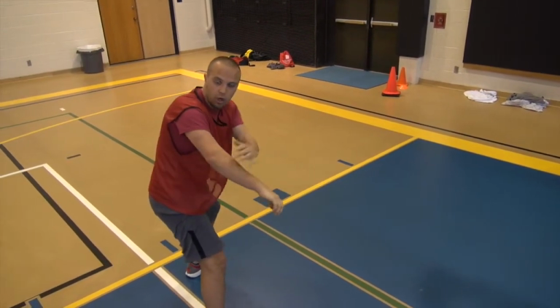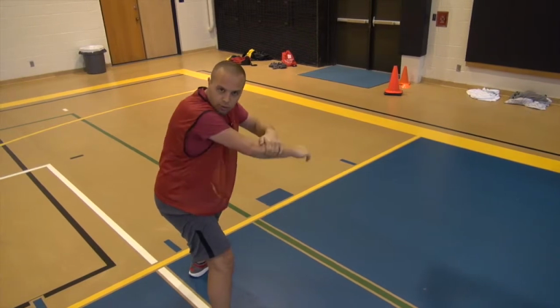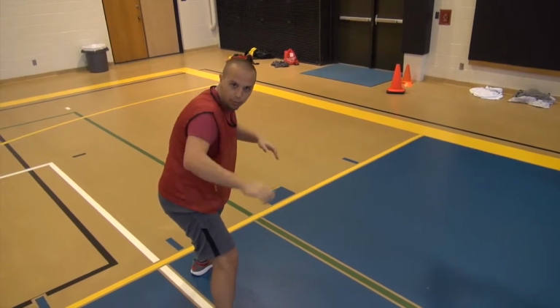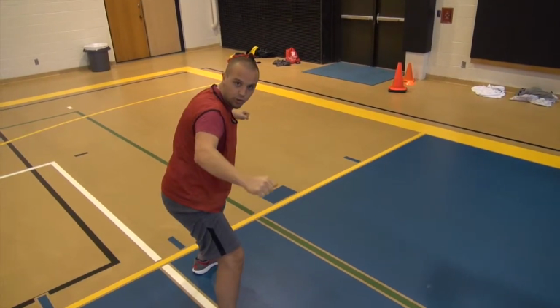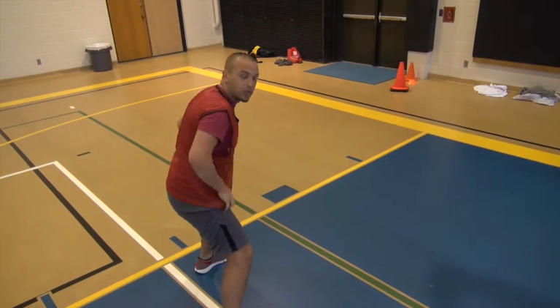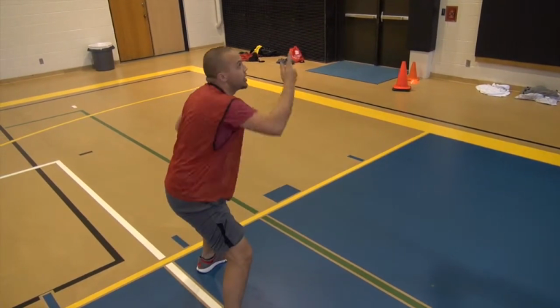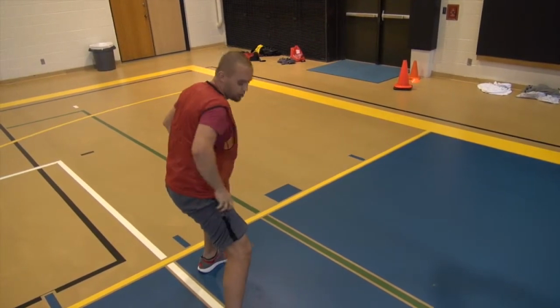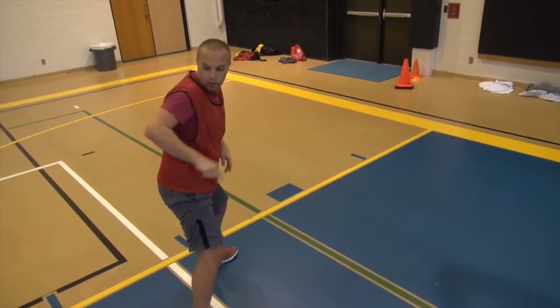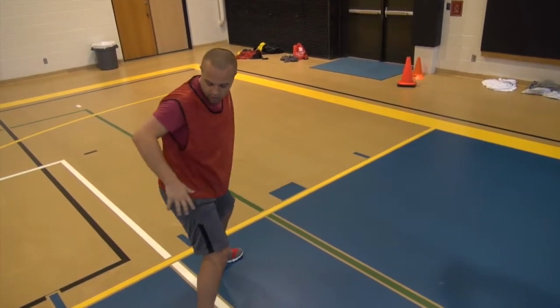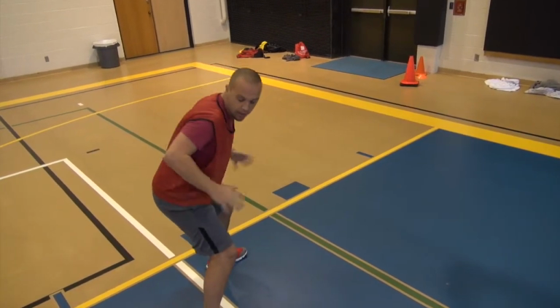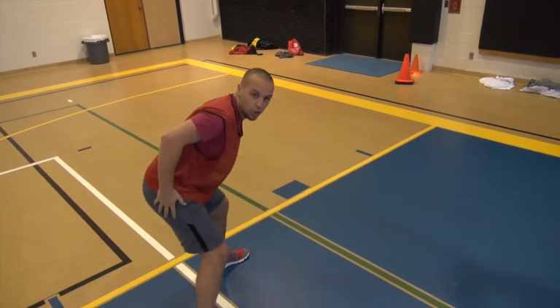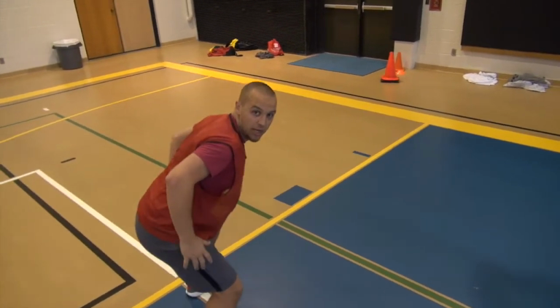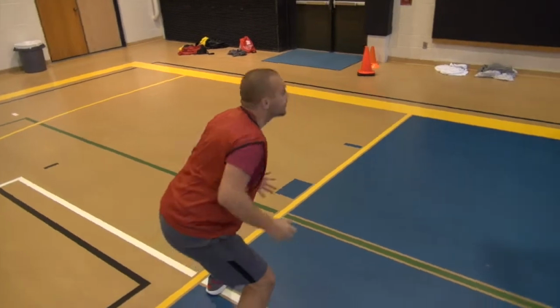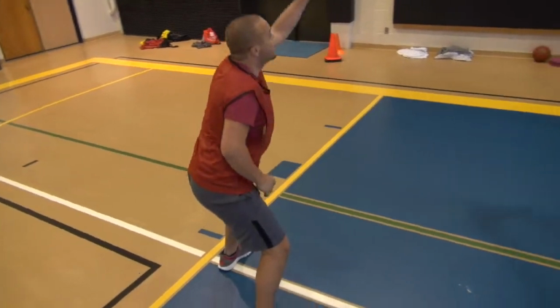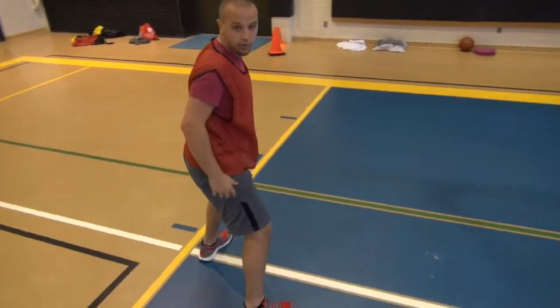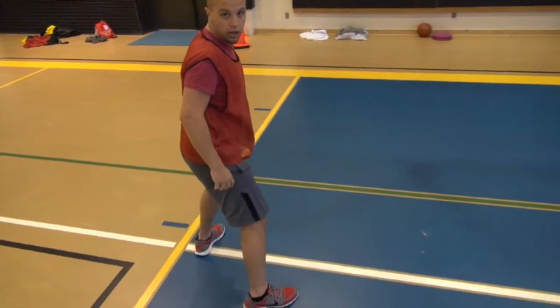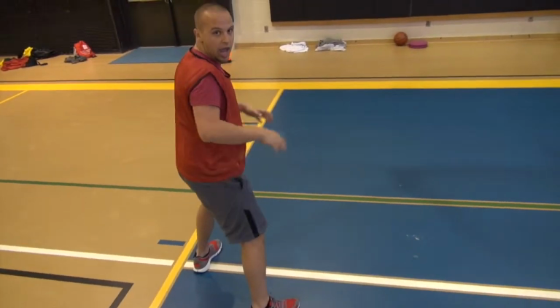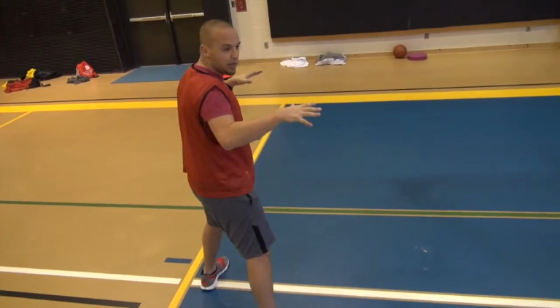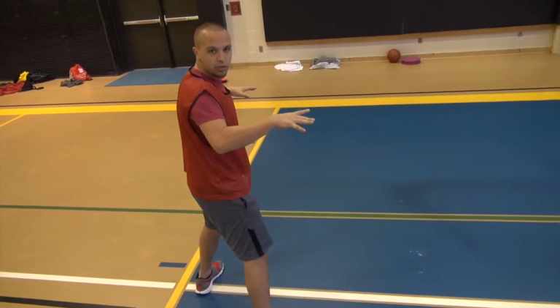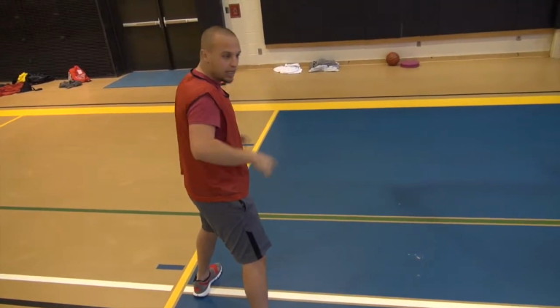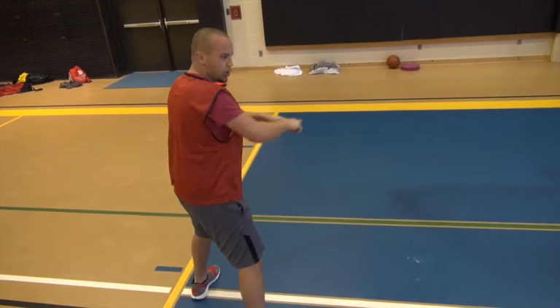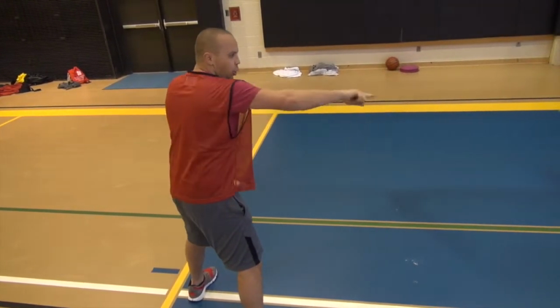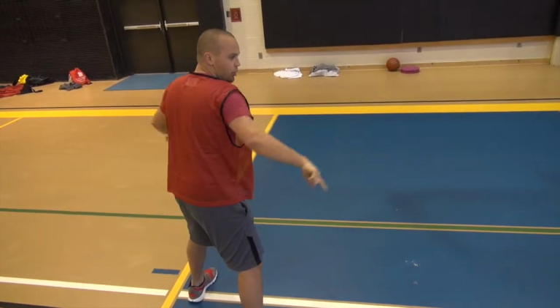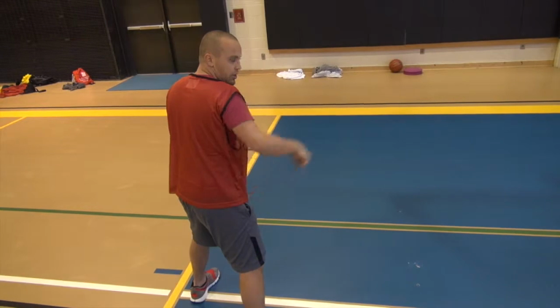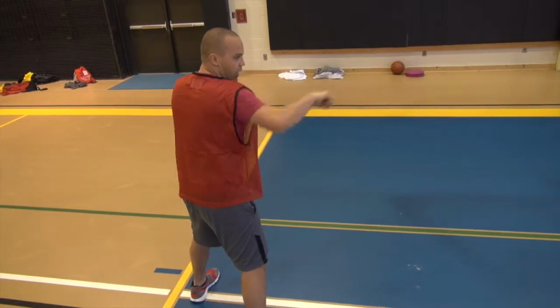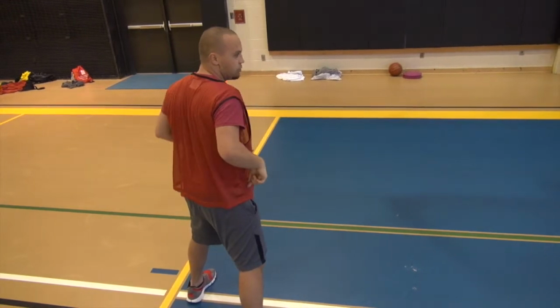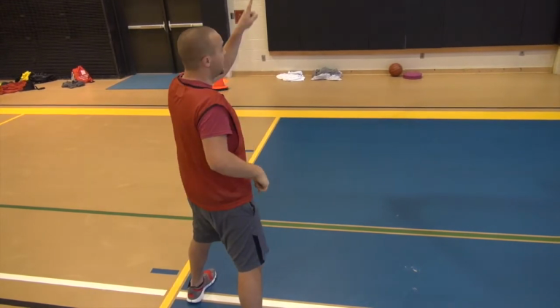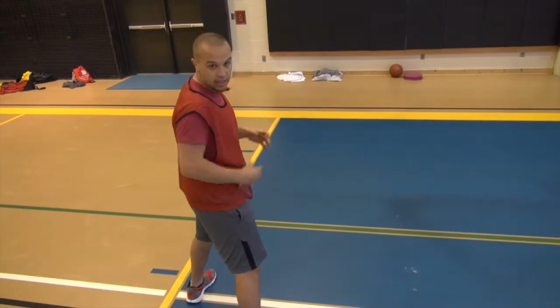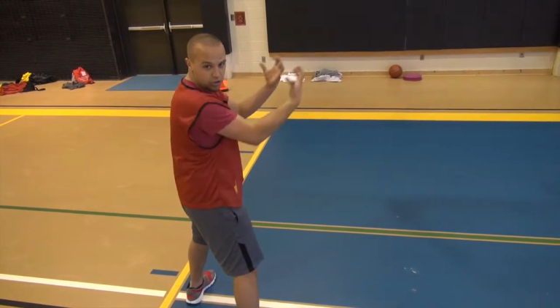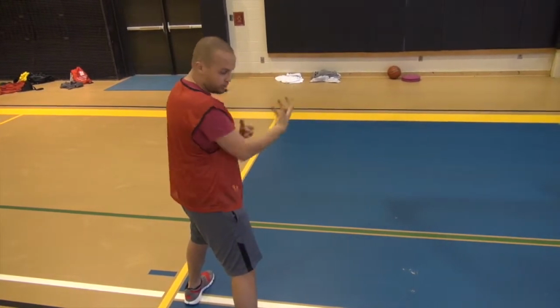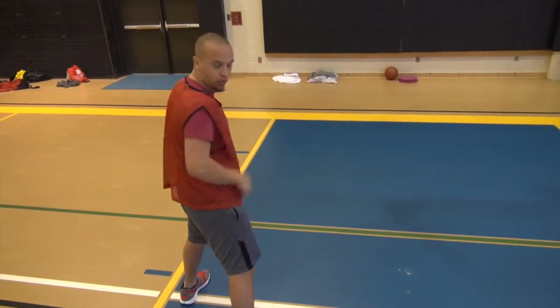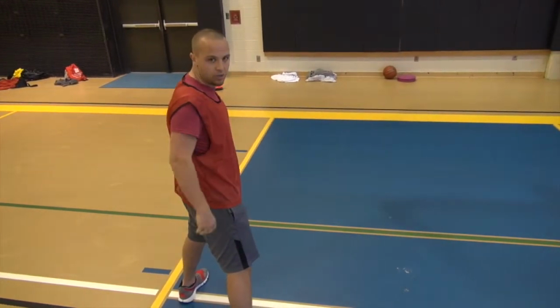You don't want to just be able to push through. So as the ball goes up, you're going to find your man, push into them, and then look for the ball. And if everybody is doing this correctly, you're going to see a horseshoe around the net that the ball should fall right in between.